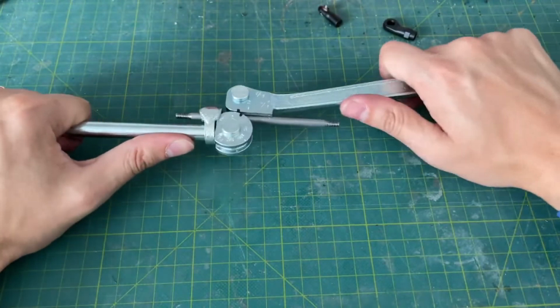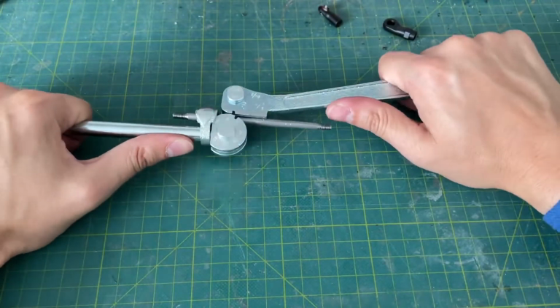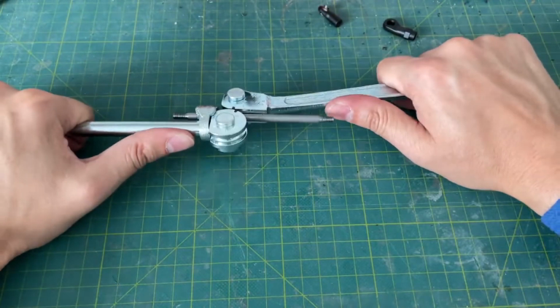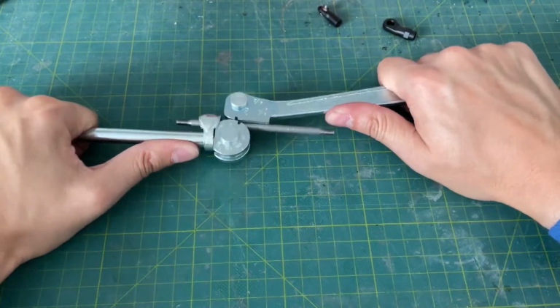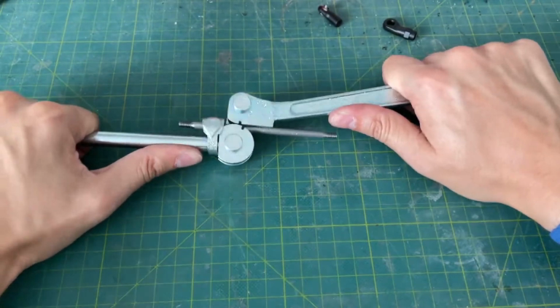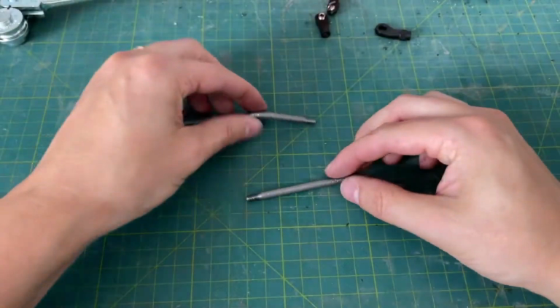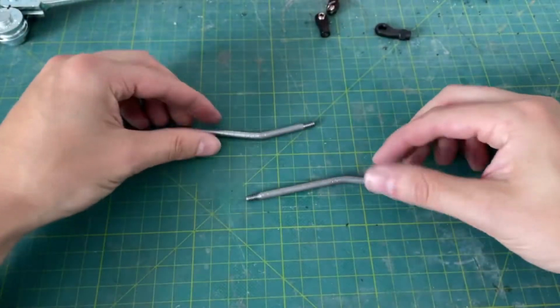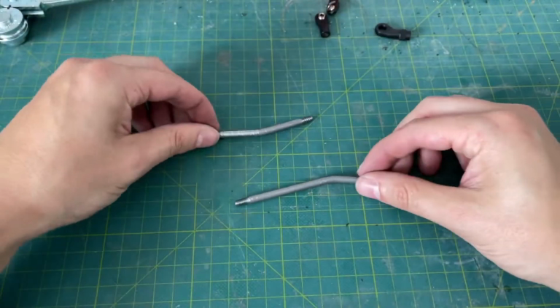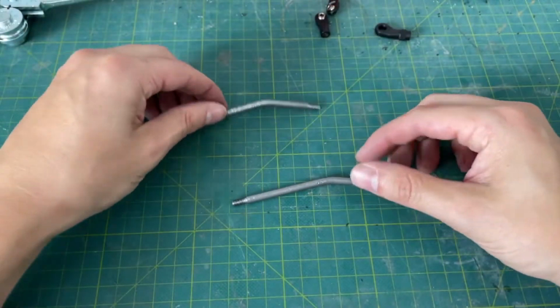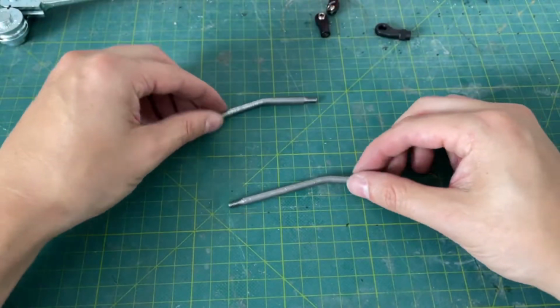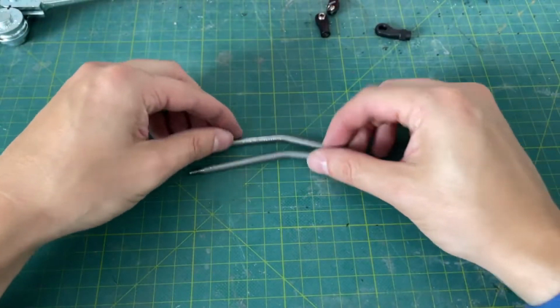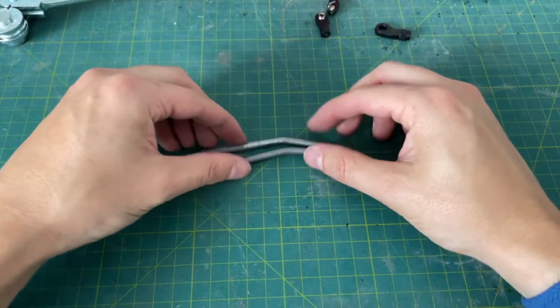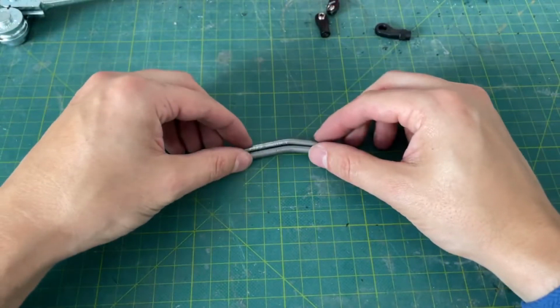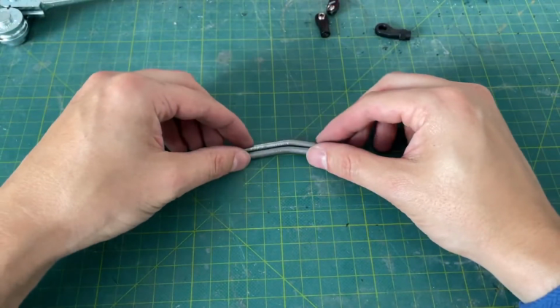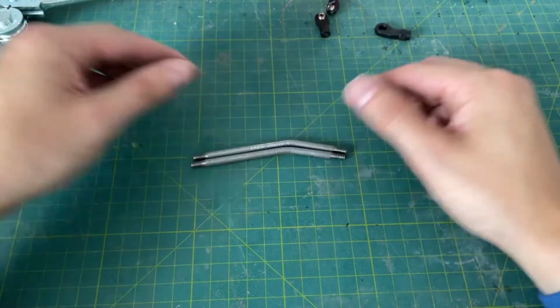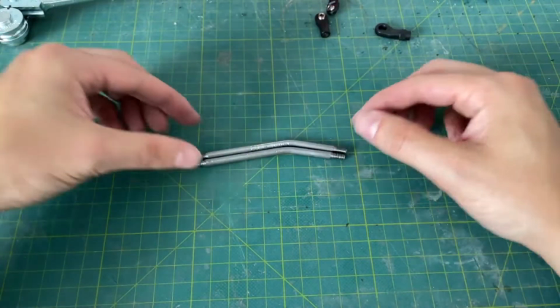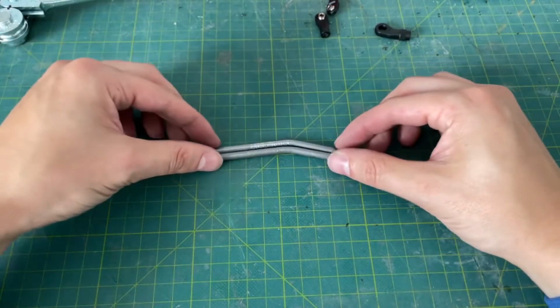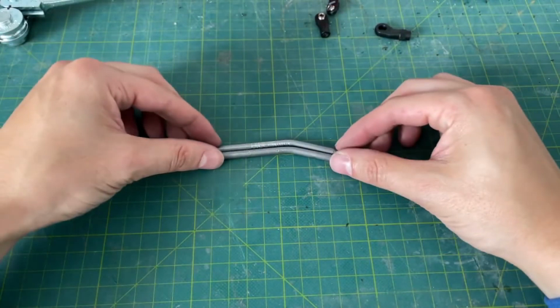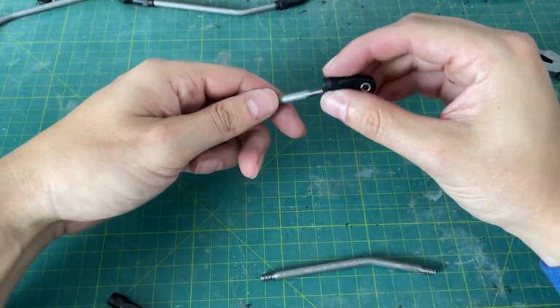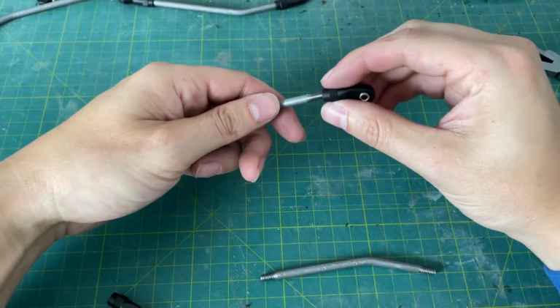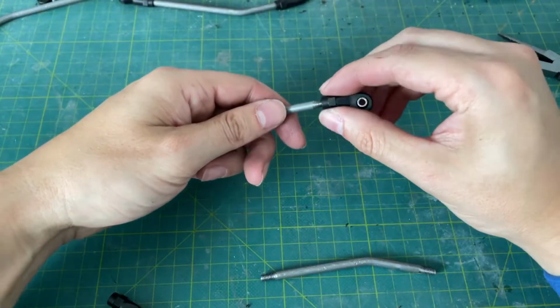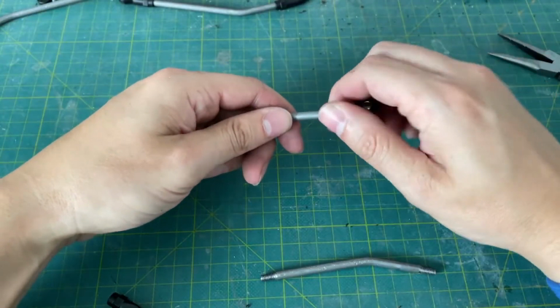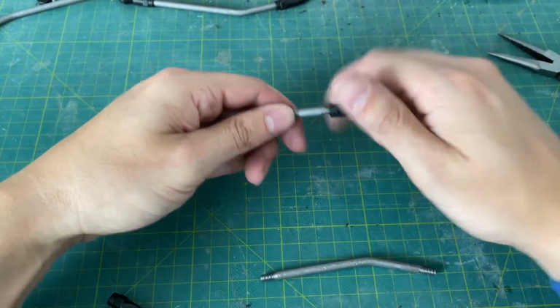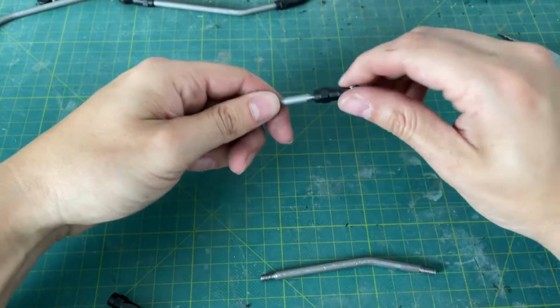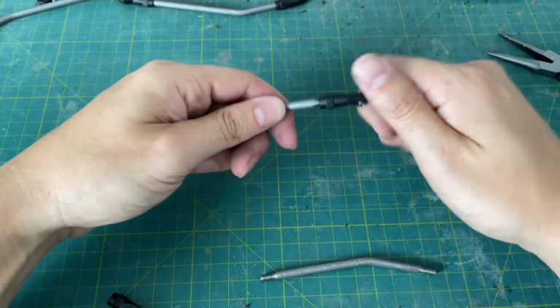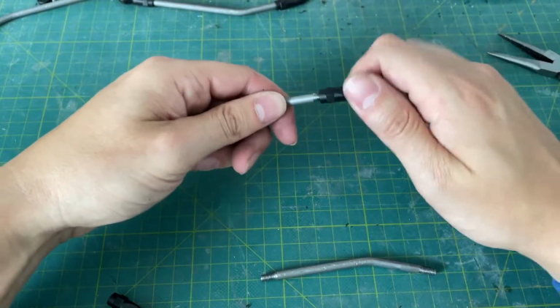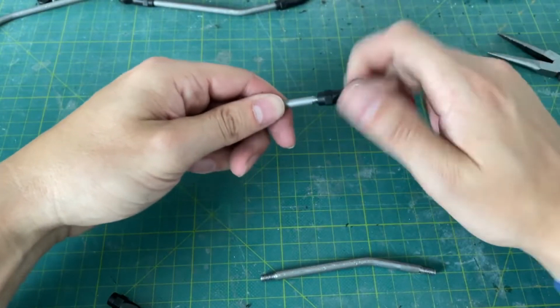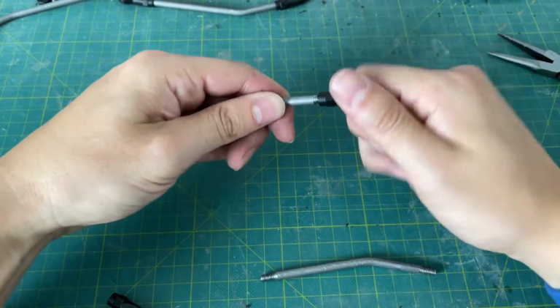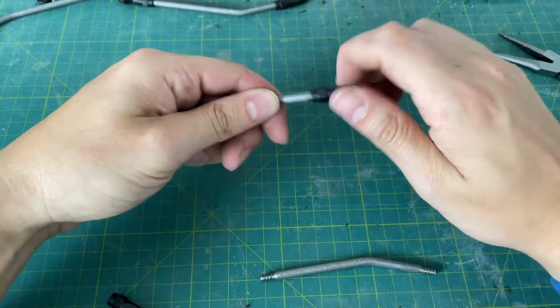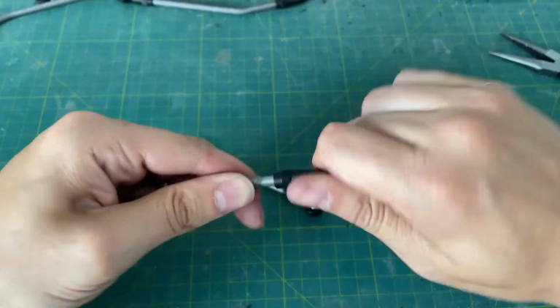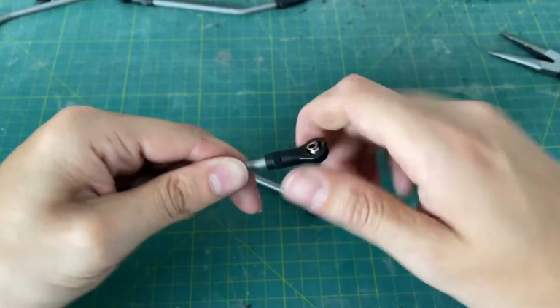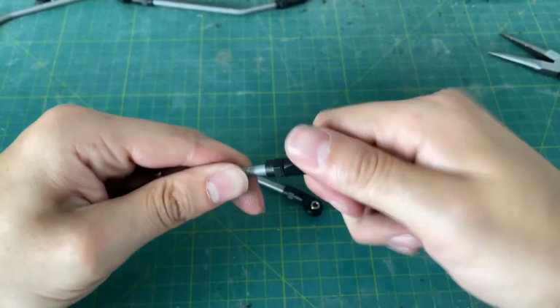I'm using Traxxas rod ends on these links. They're beefy, they're durable, and you can get different offsets for your needs, which is really great.